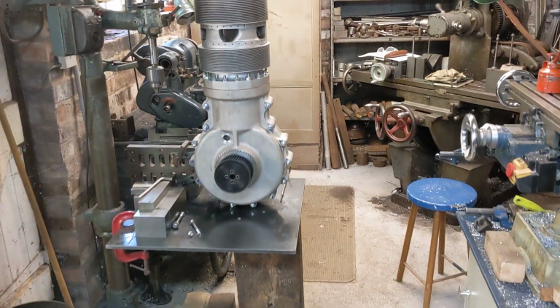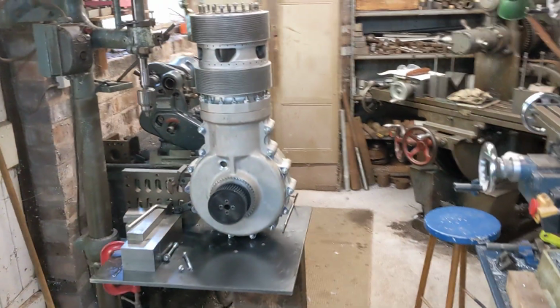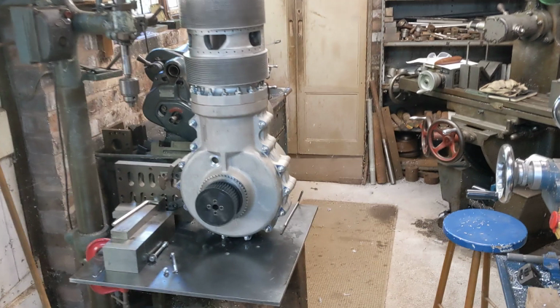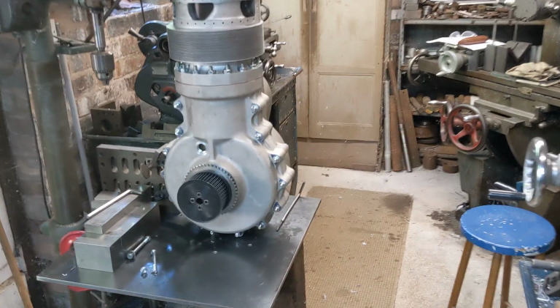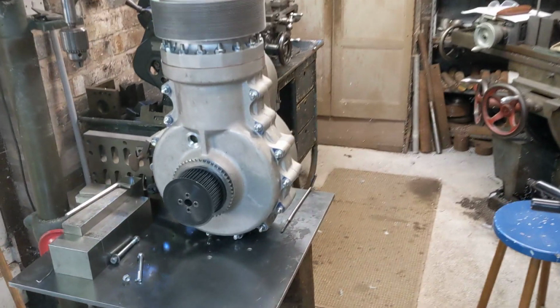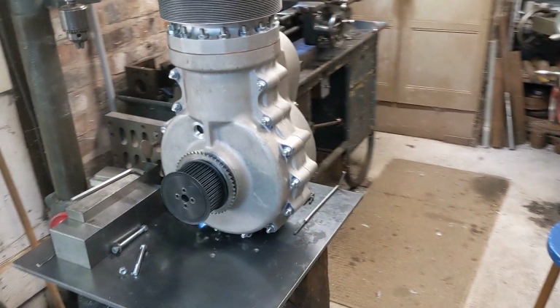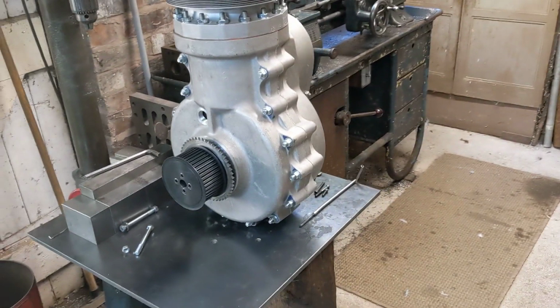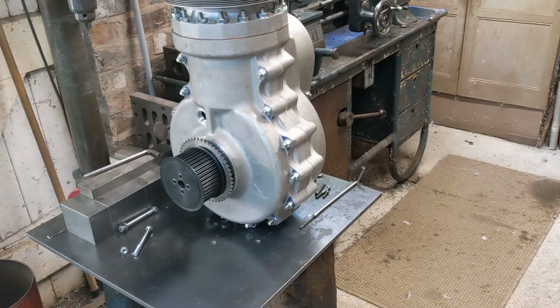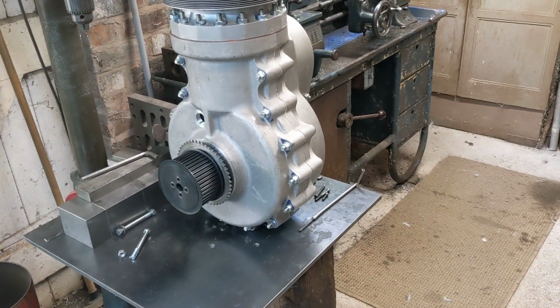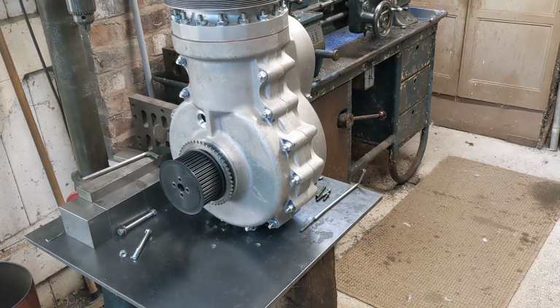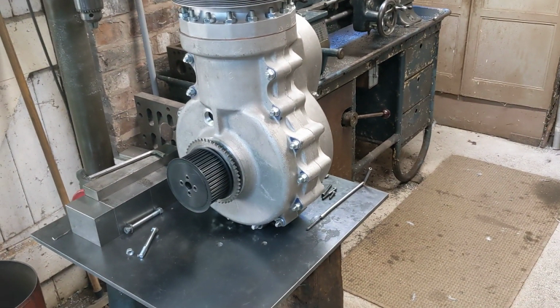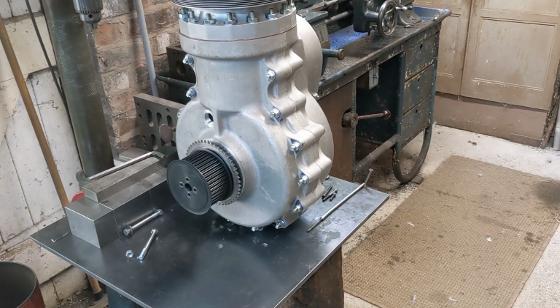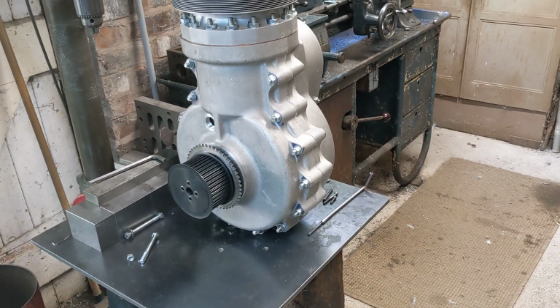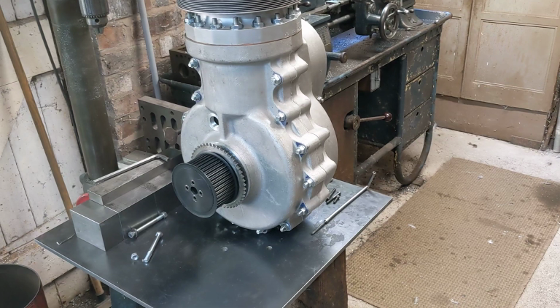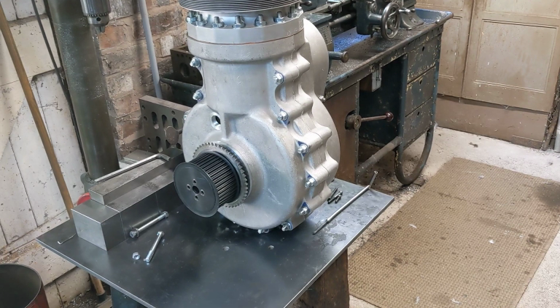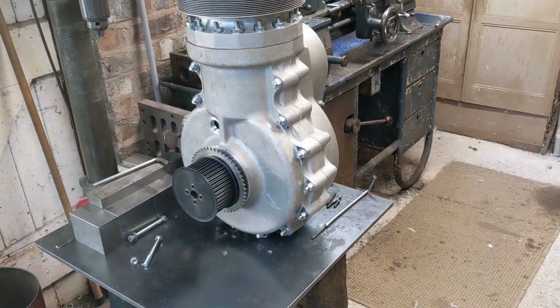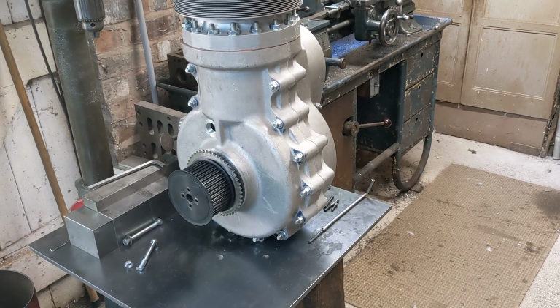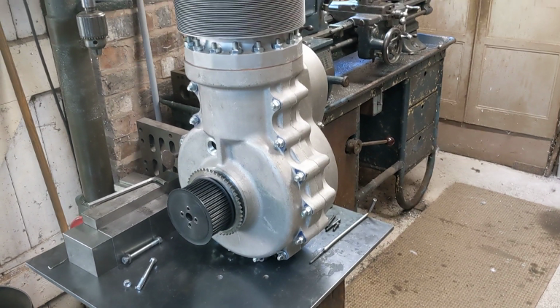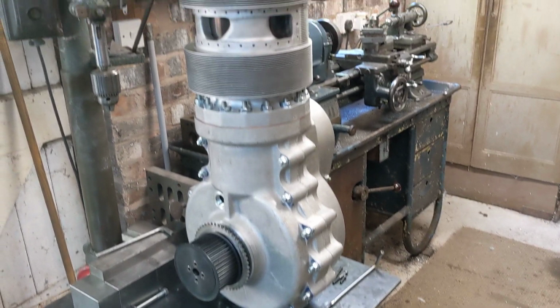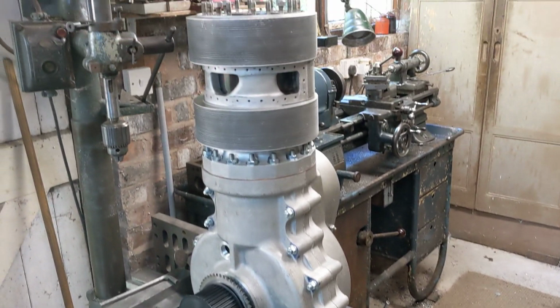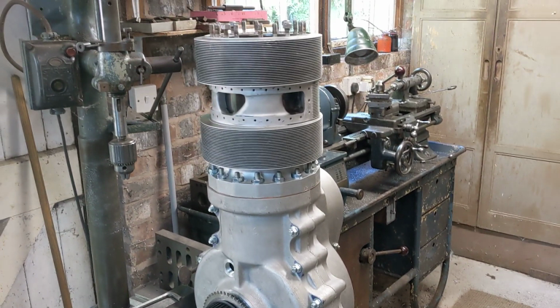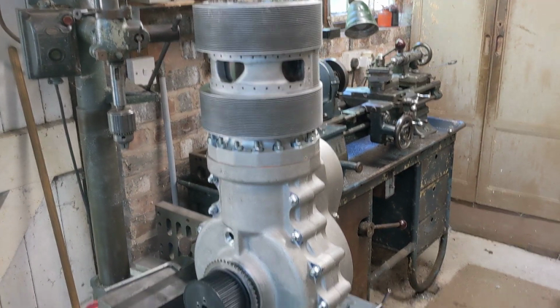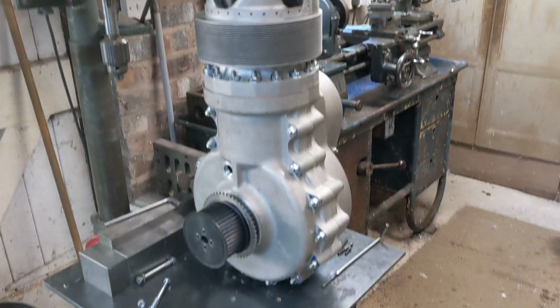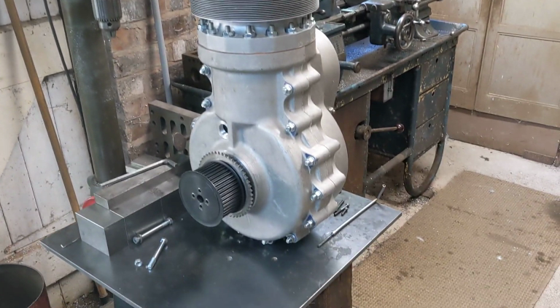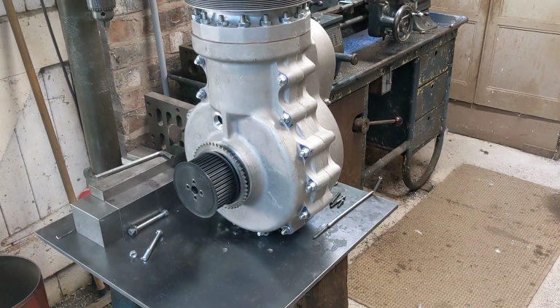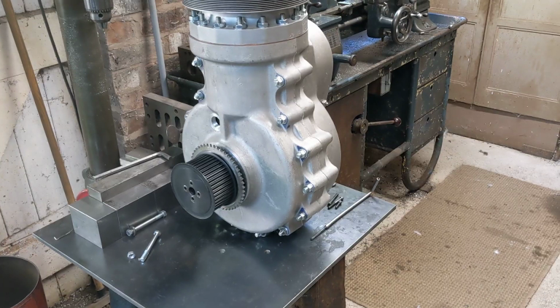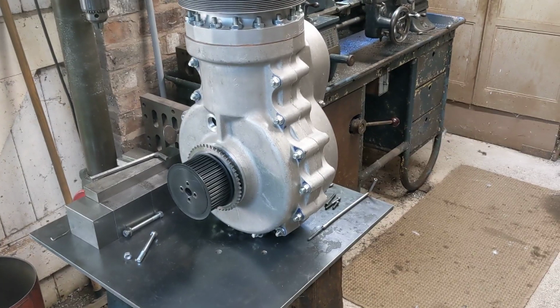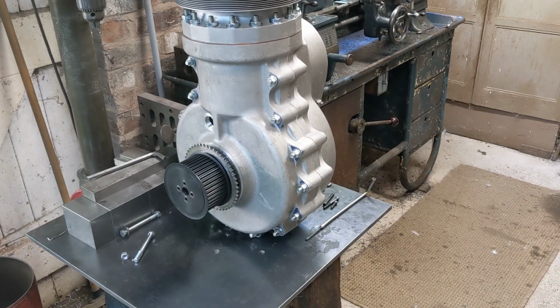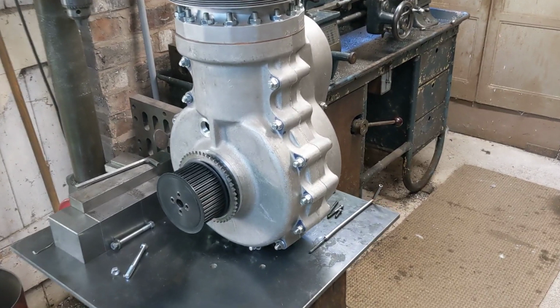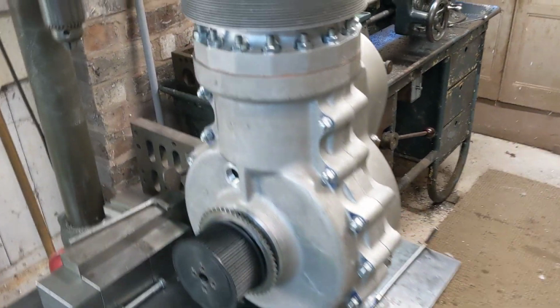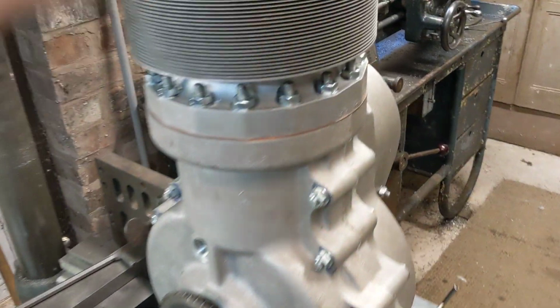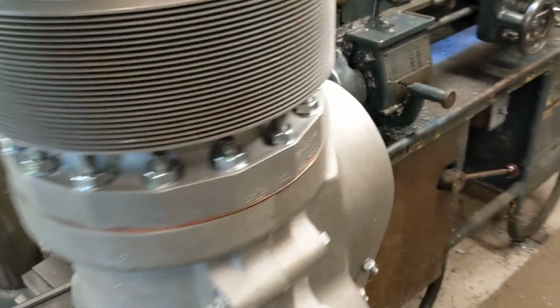Today we managed to get the two halves of the engine together. Last time we left it we had just finished timing the valves, and we came down first thing in the morning and did another final check of the valve timings and just did a little tweak on that, so we got them slightly better.